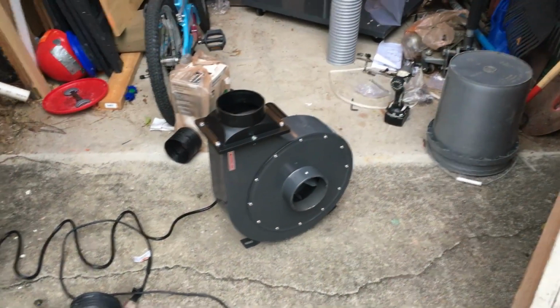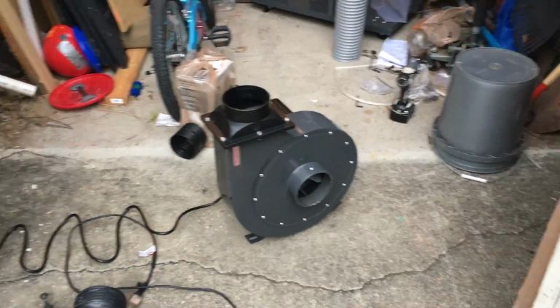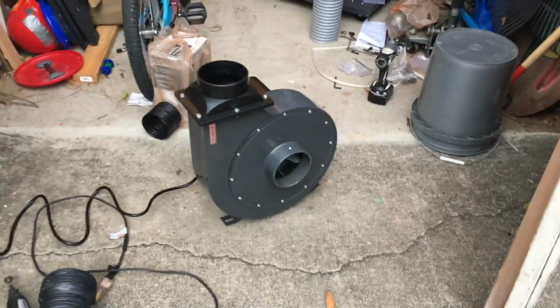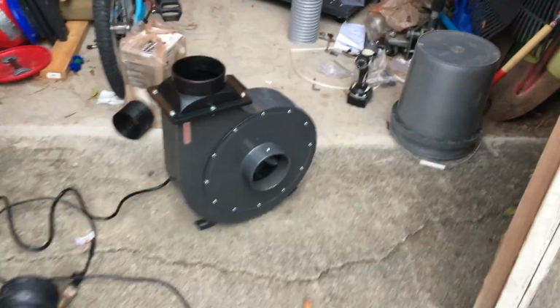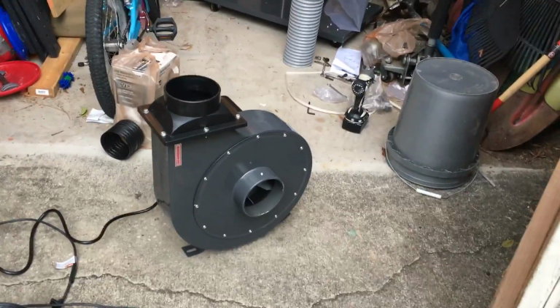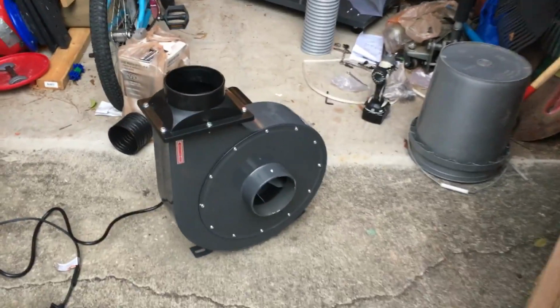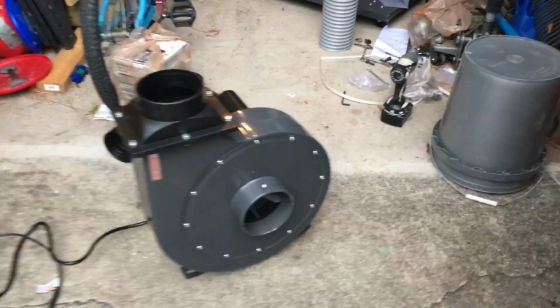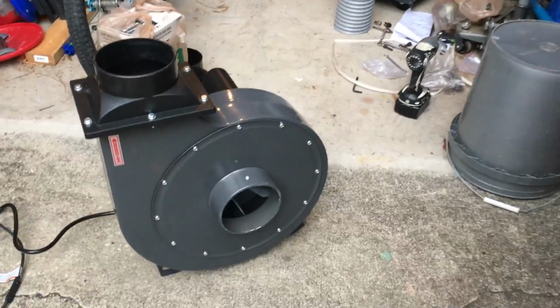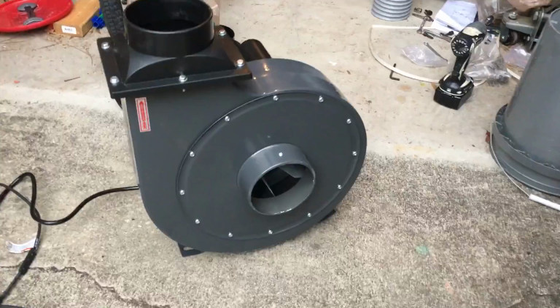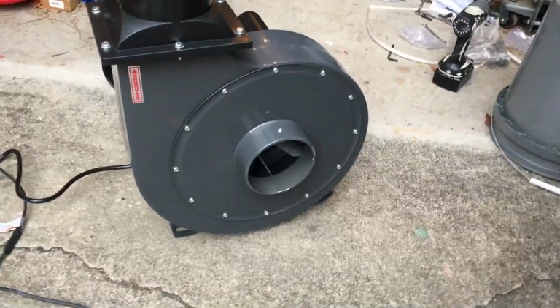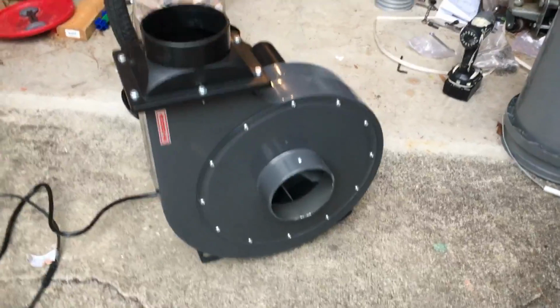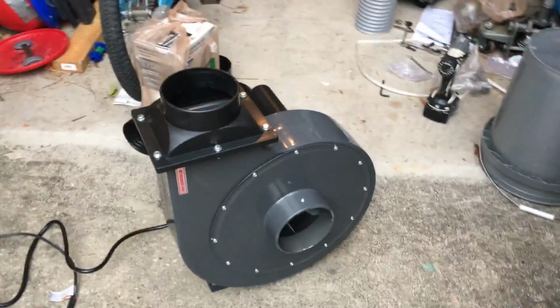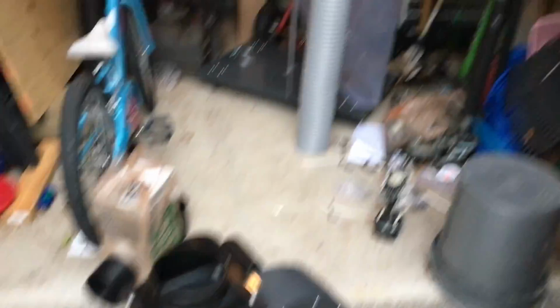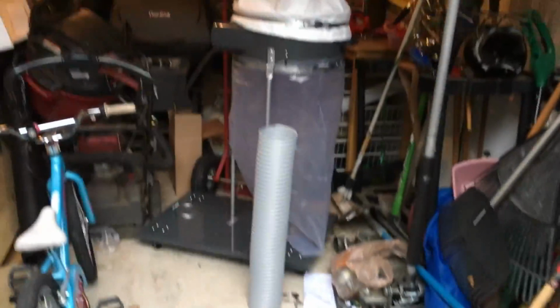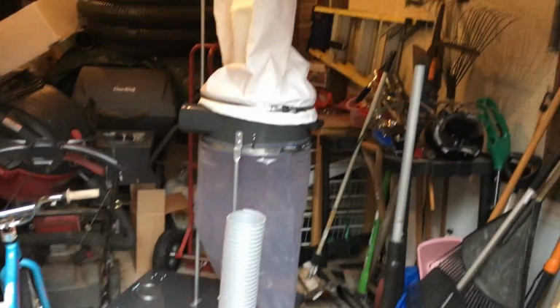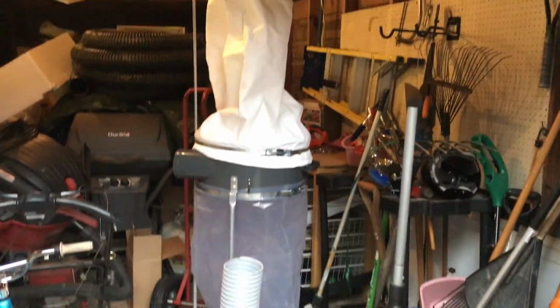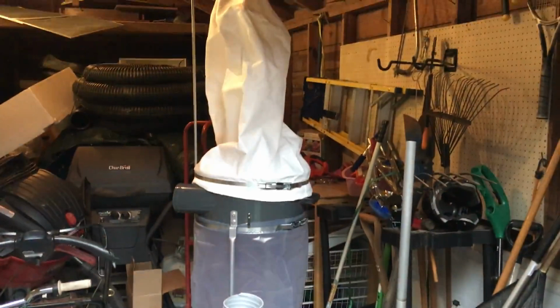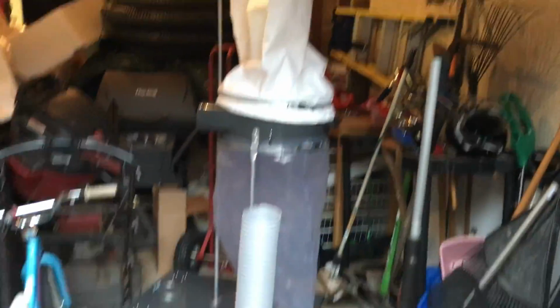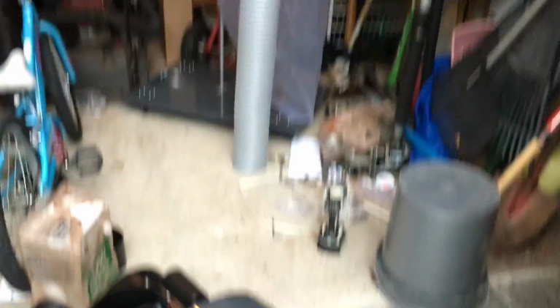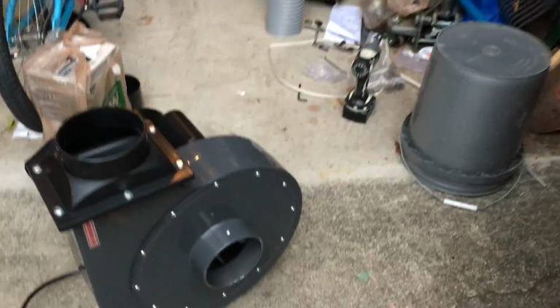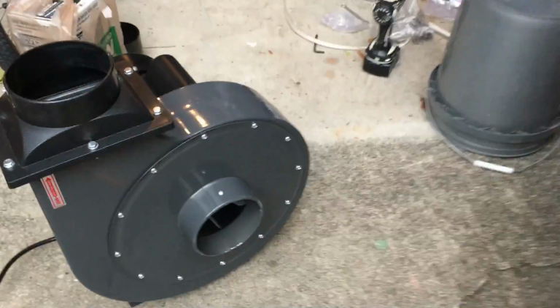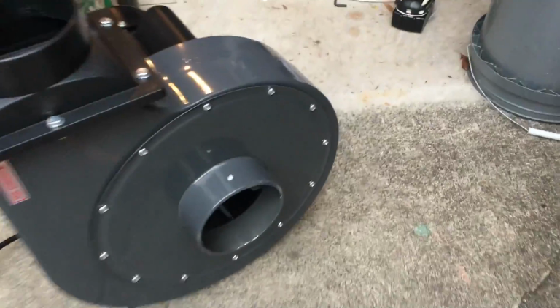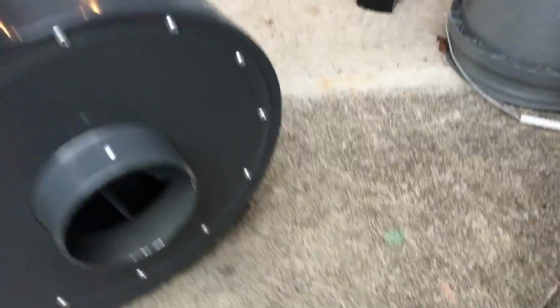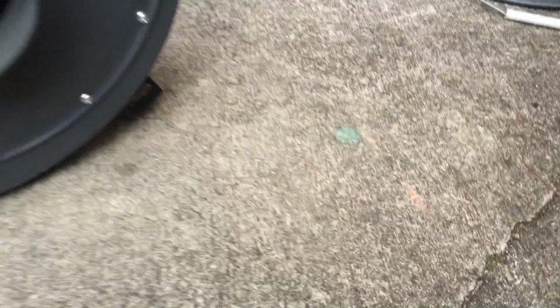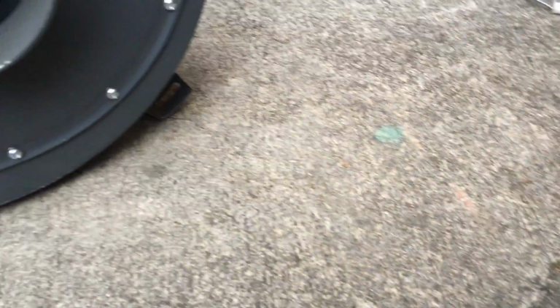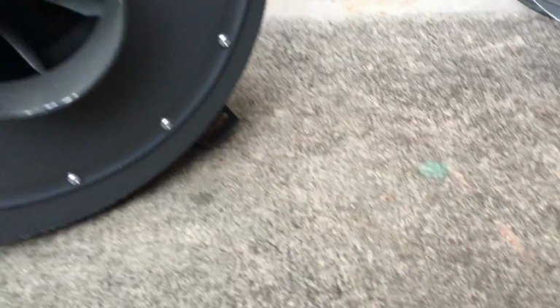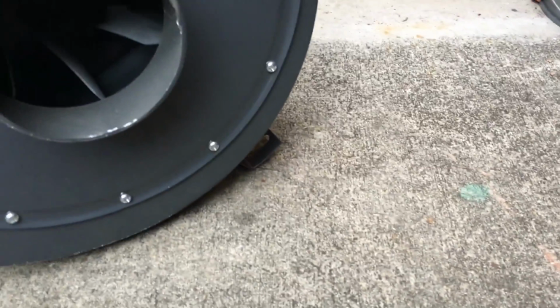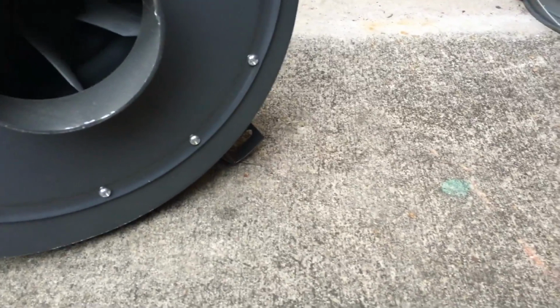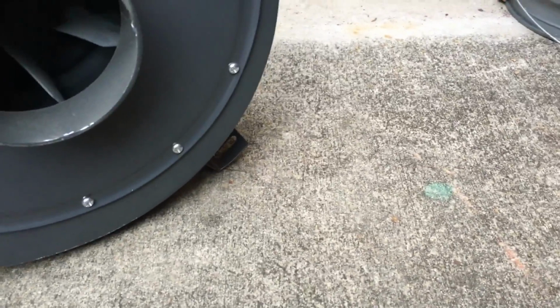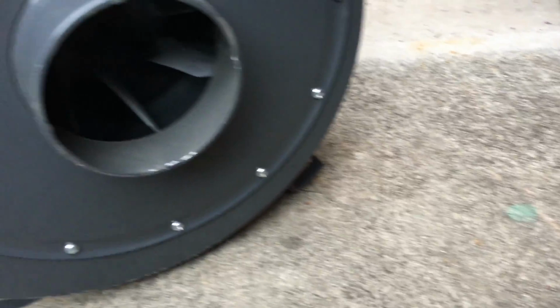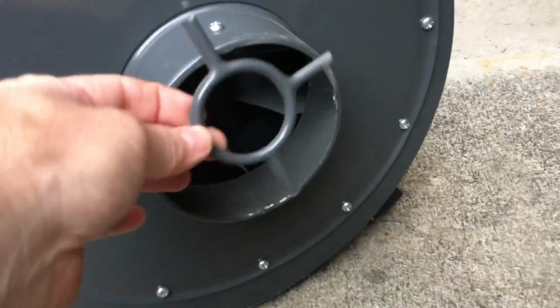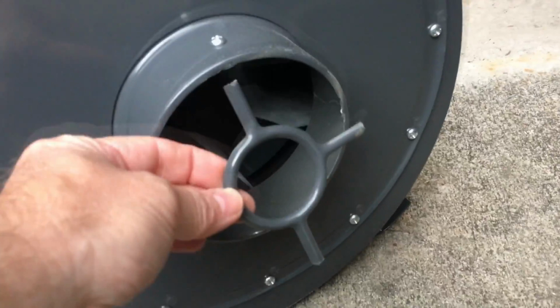Here's the Harbor Freight 2 horsepower dust collector, dremeled off the guard.